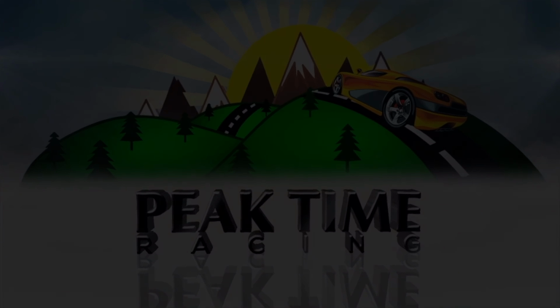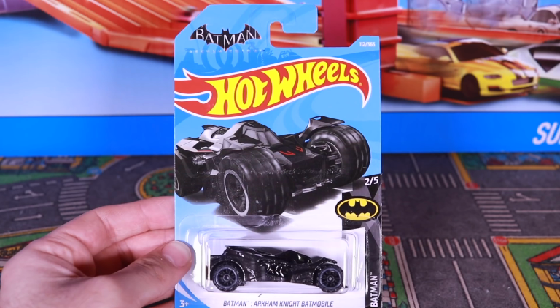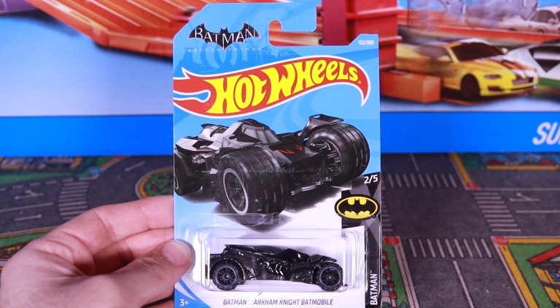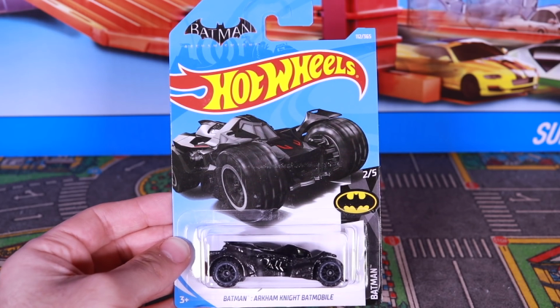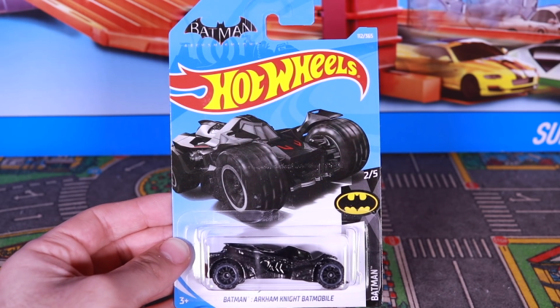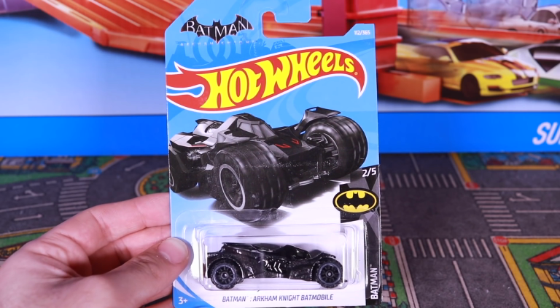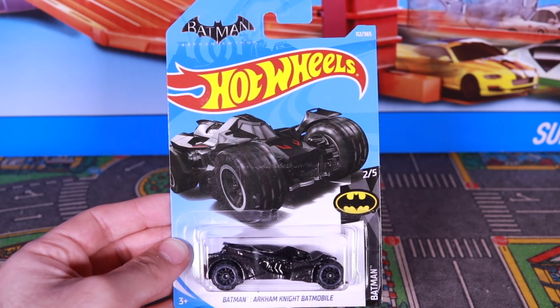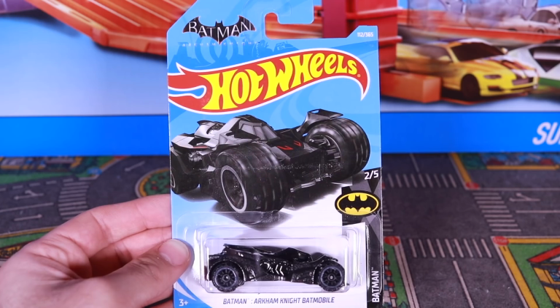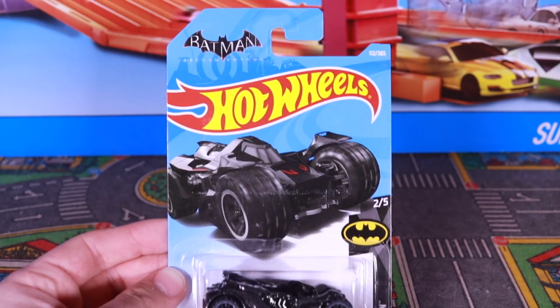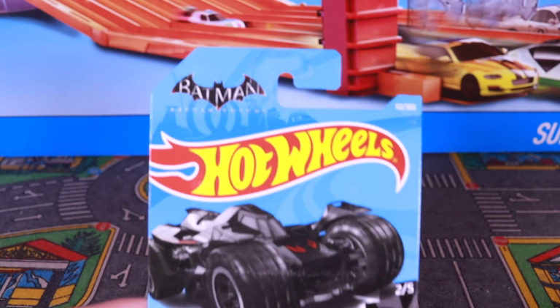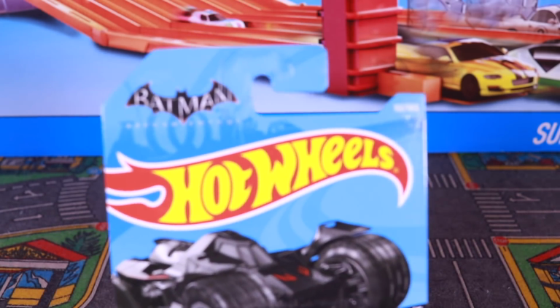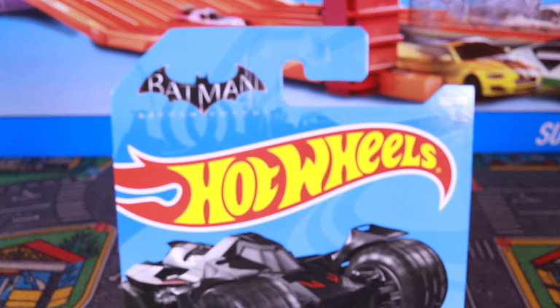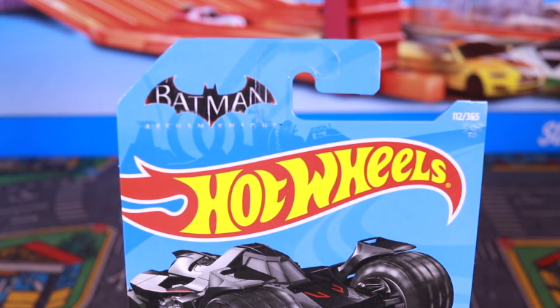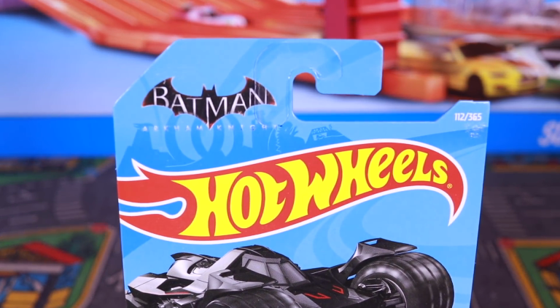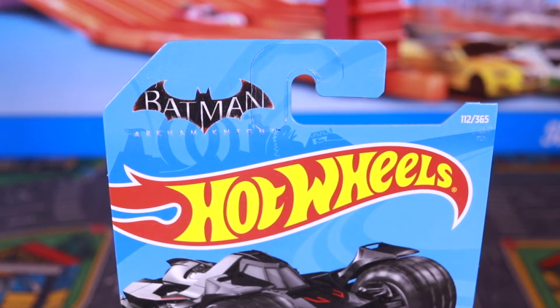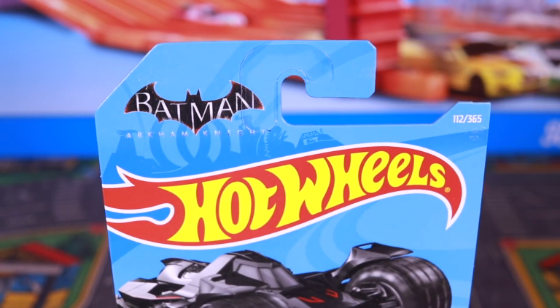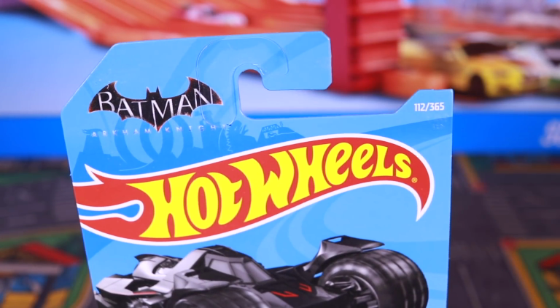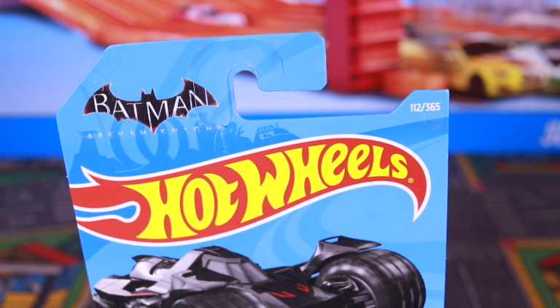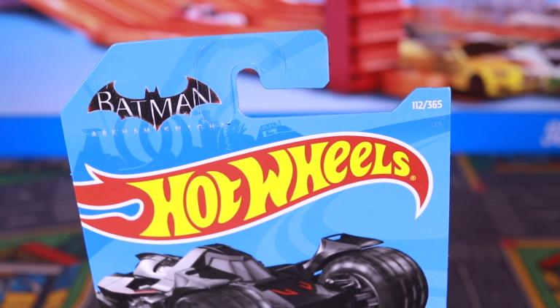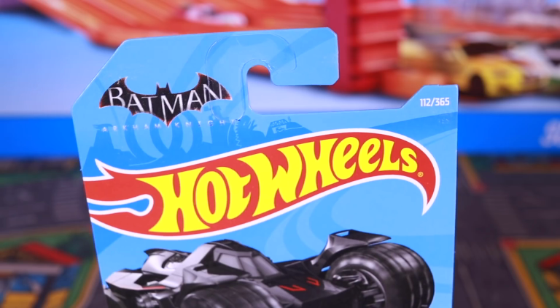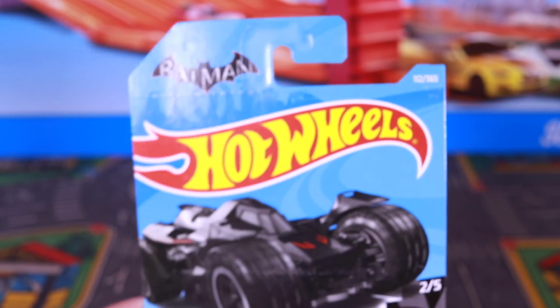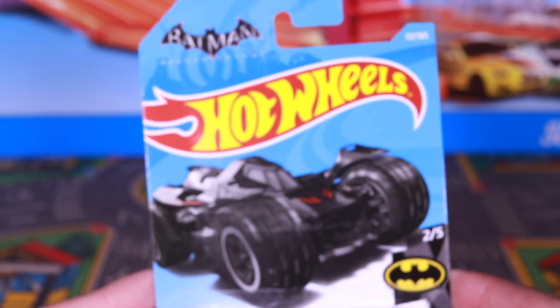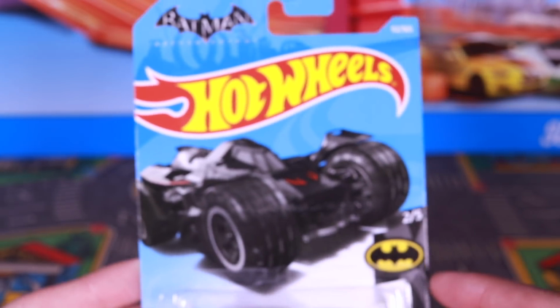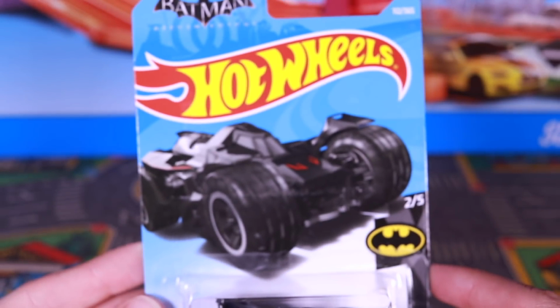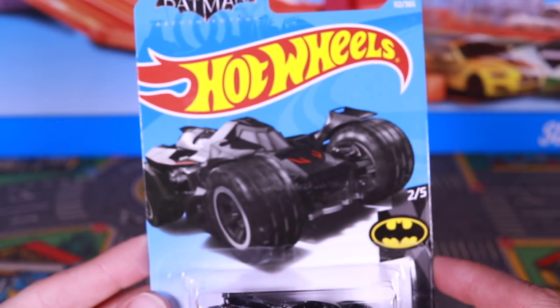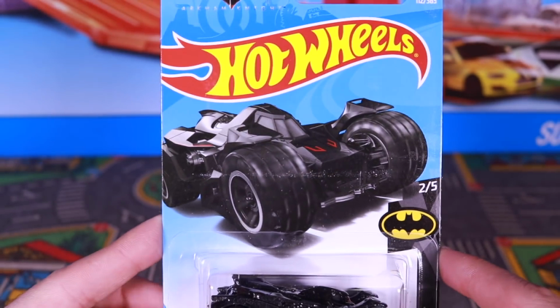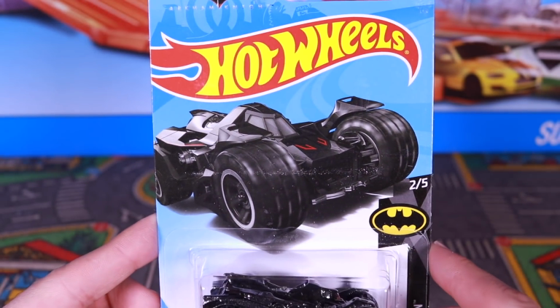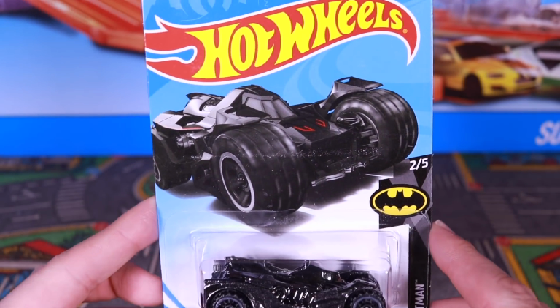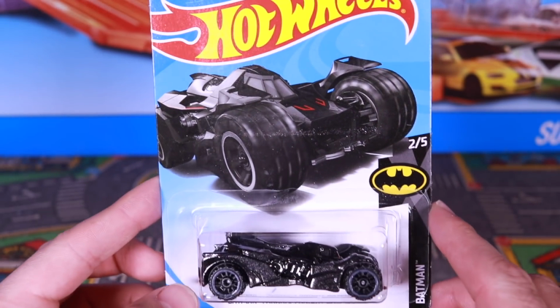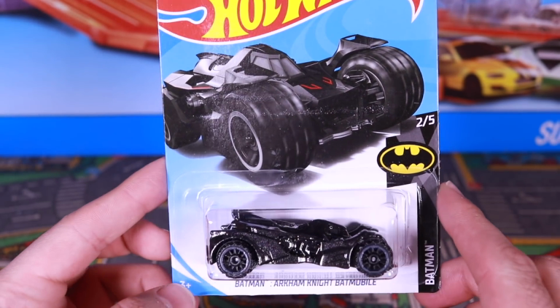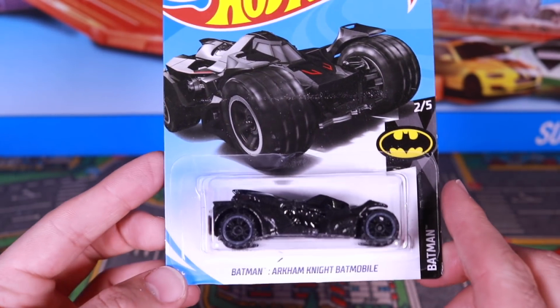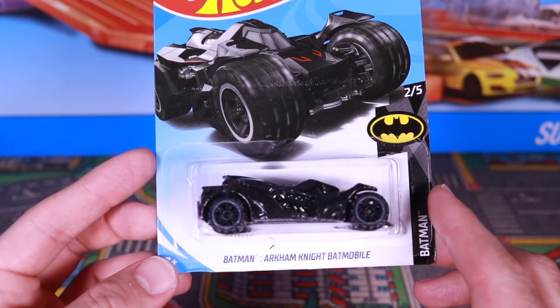There it is, guys — the Batmobile Arkham Knight Batman logo right there, car number 112 of 365, with some great artwork showing on the actual card itself.